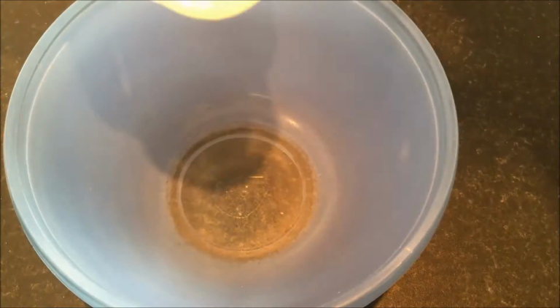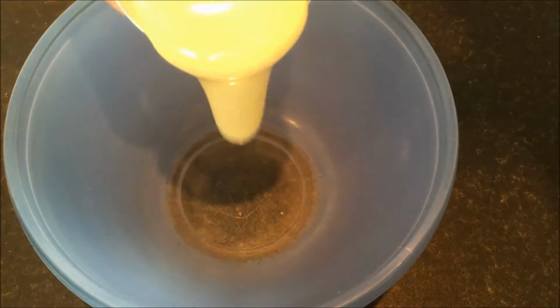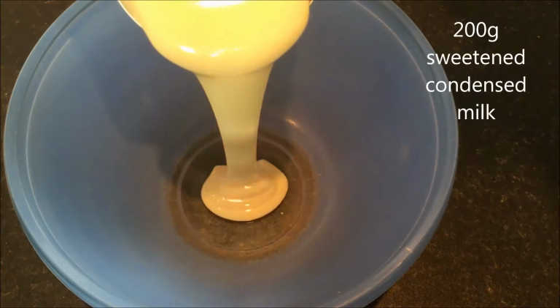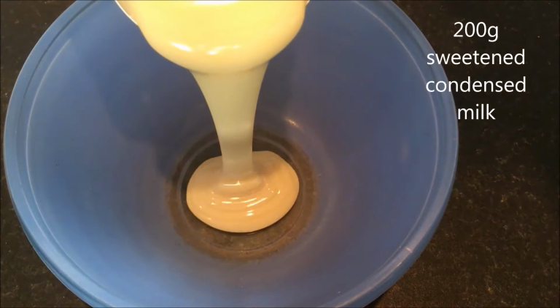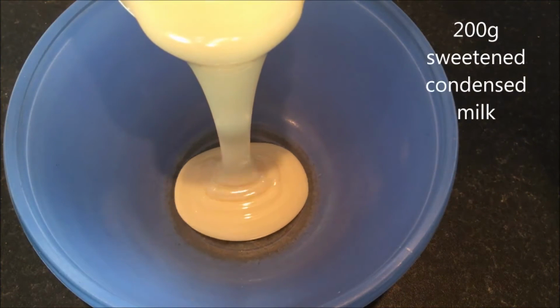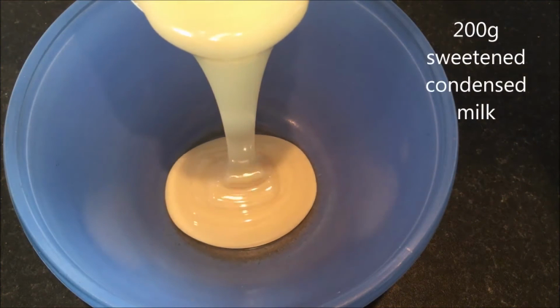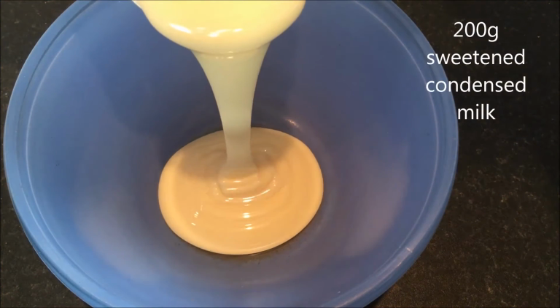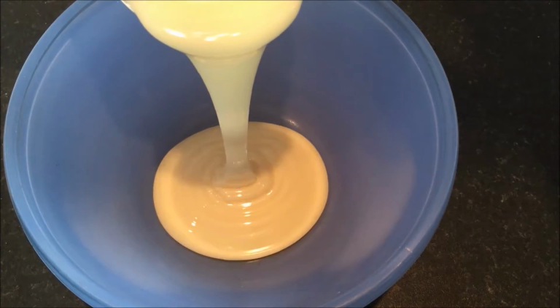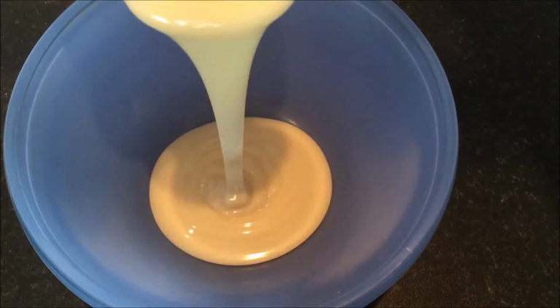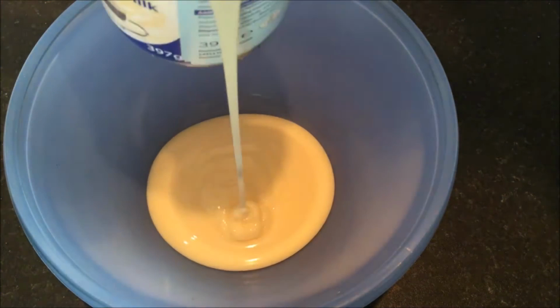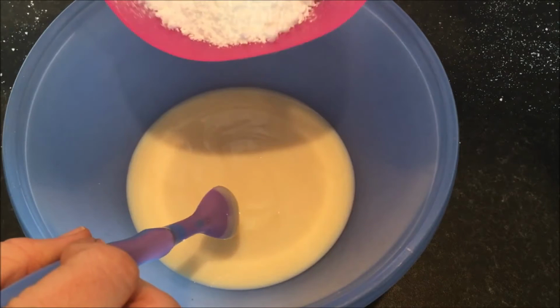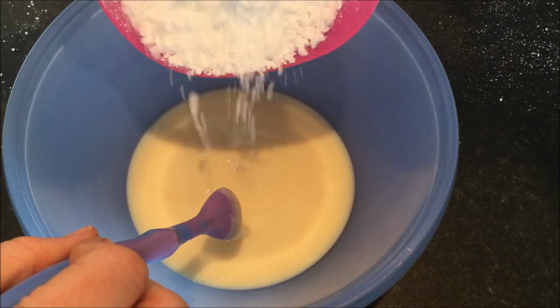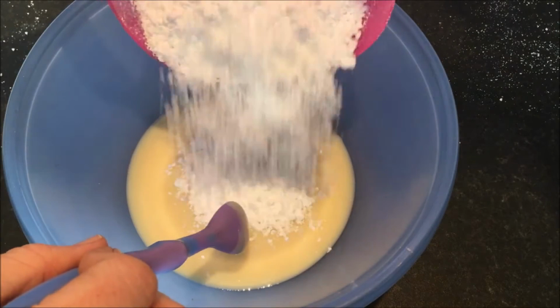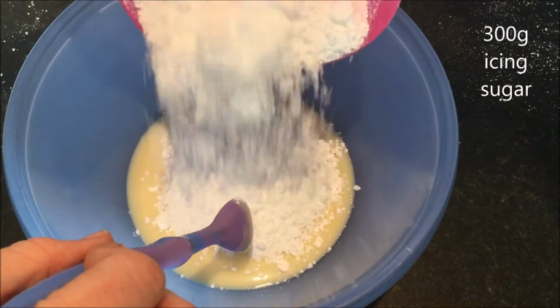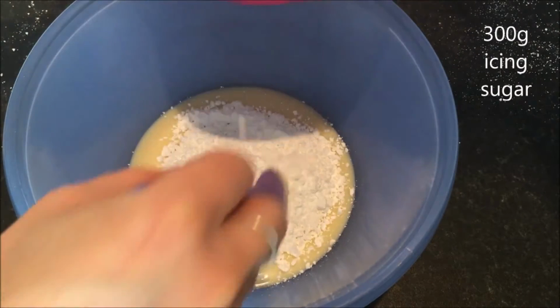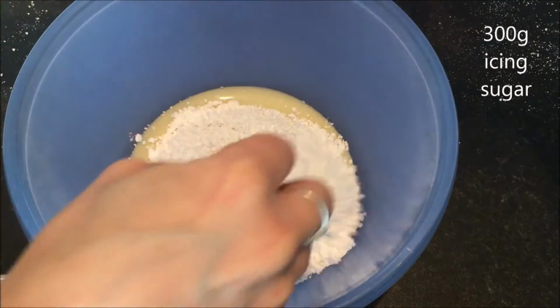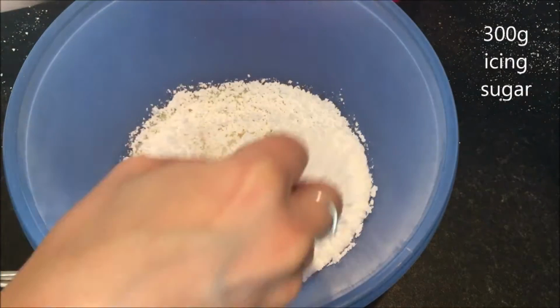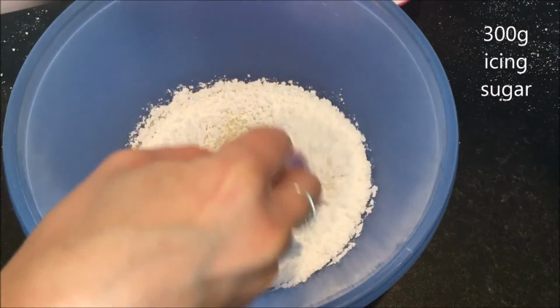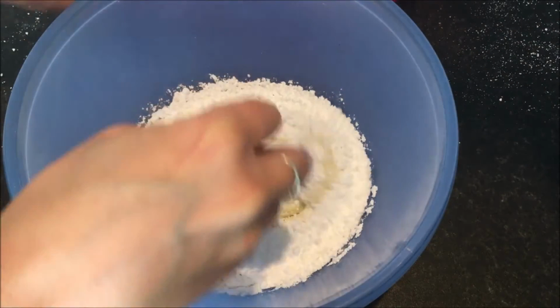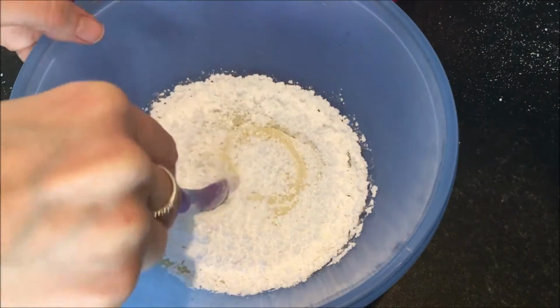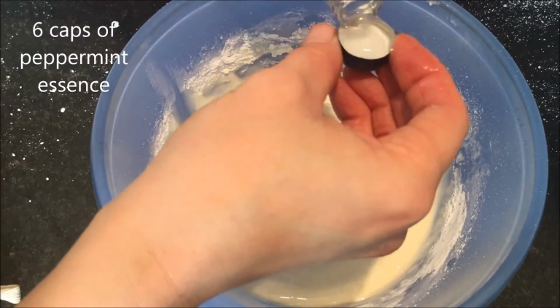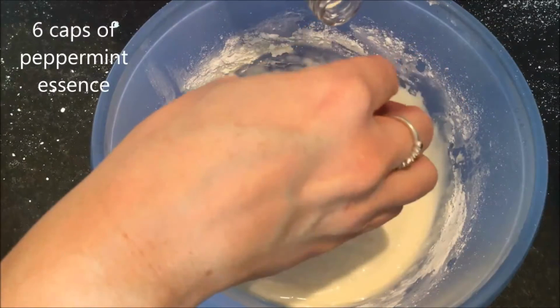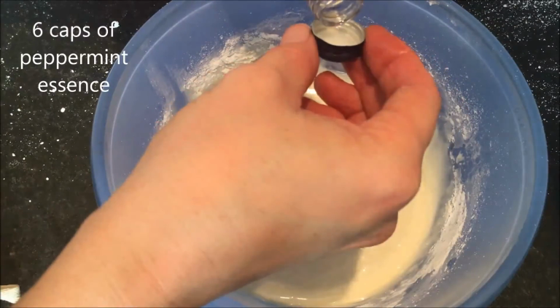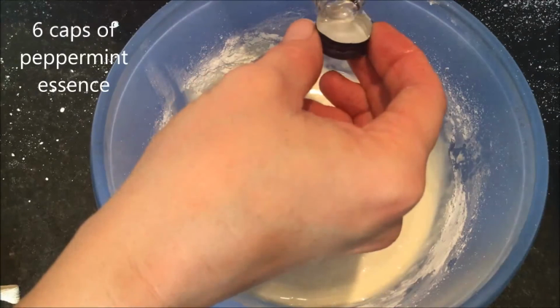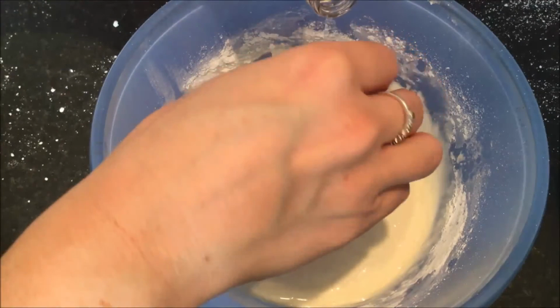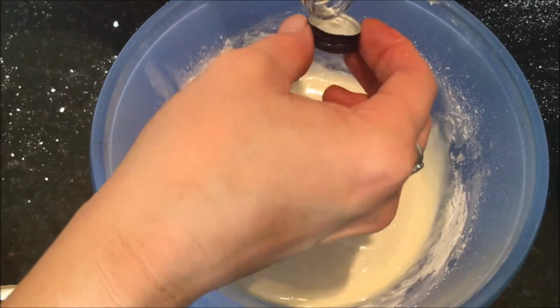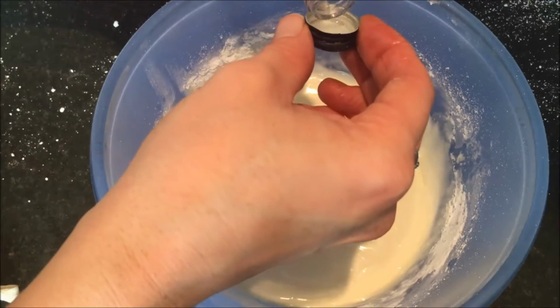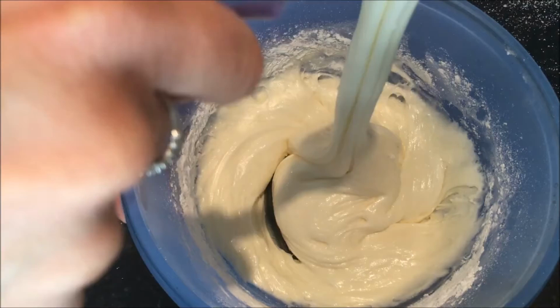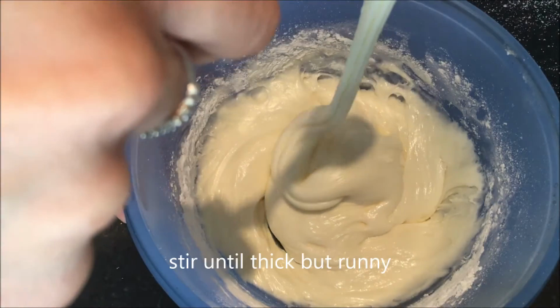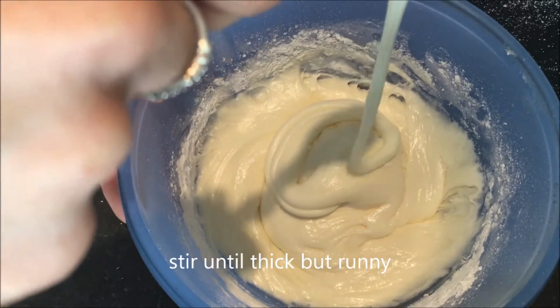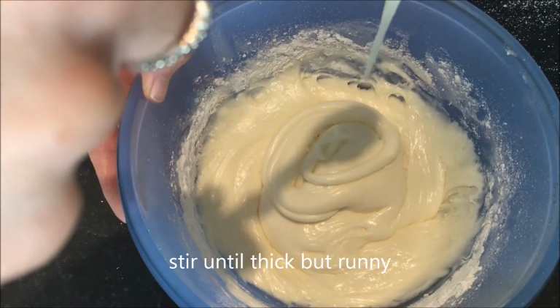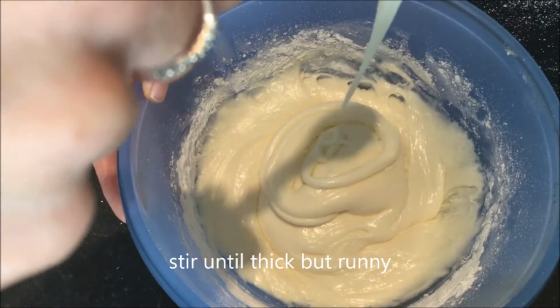Fridge for 10 minutes. In a new bowl add half a can of sweetened condensed milk, which is about 200 grams, and add 300 grams of icing sugar. Pour in 6 capfuls of peppermint essence. Stir until thick but runny.